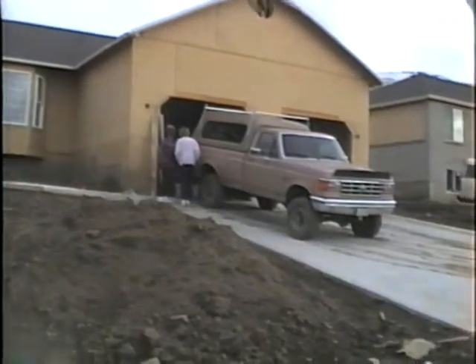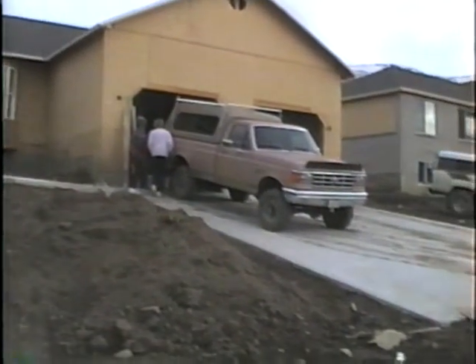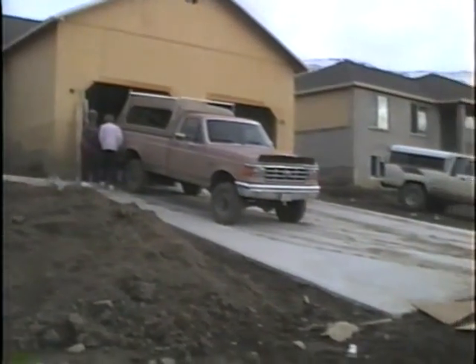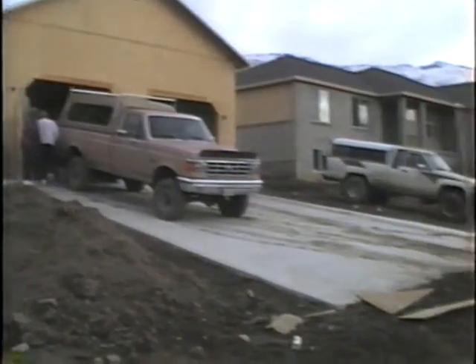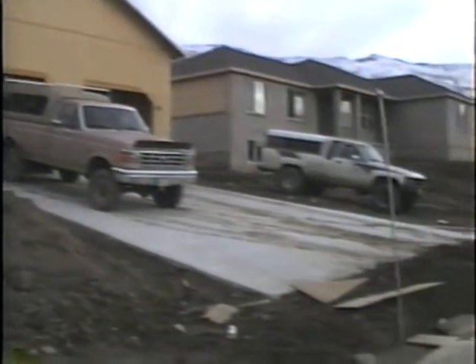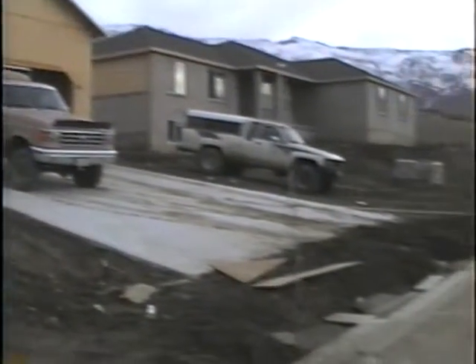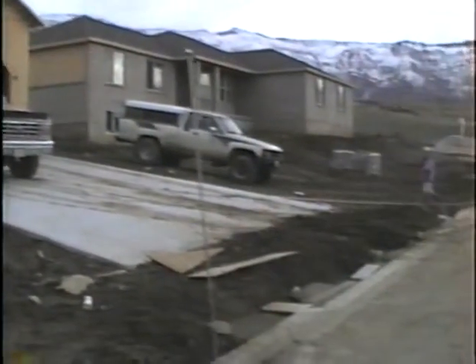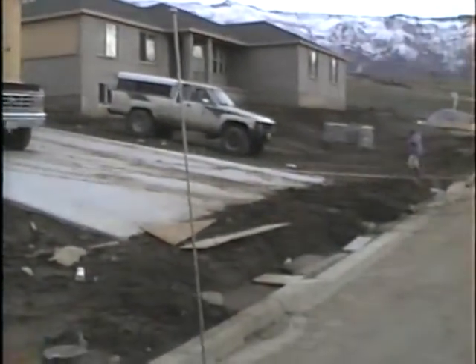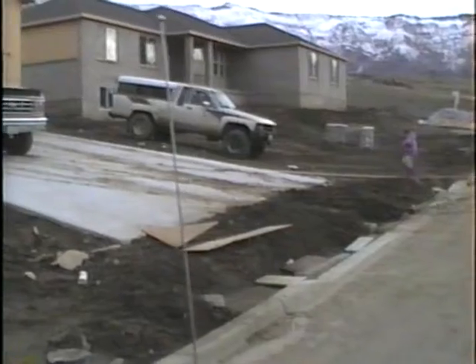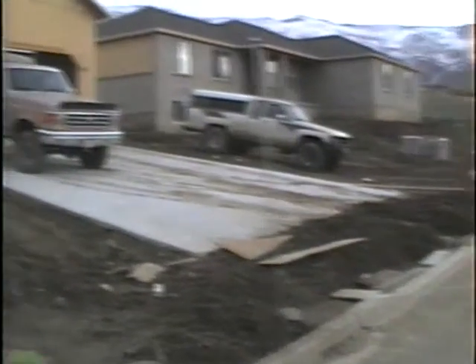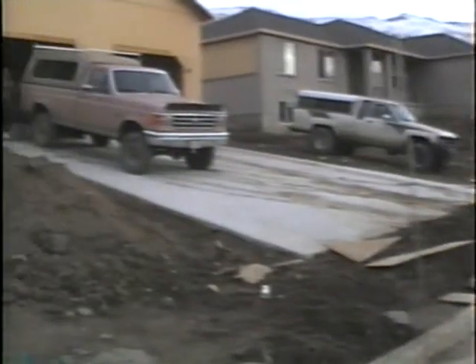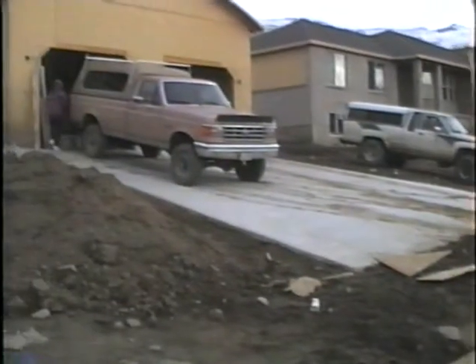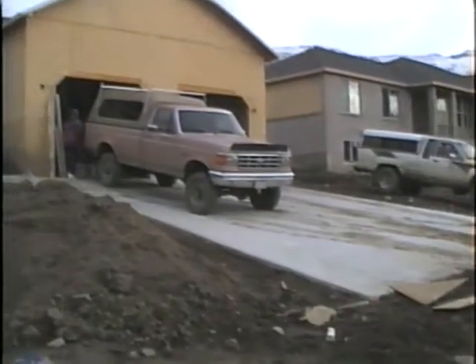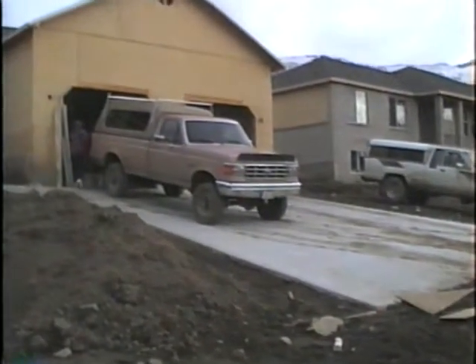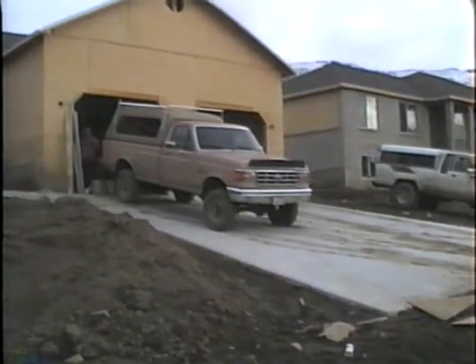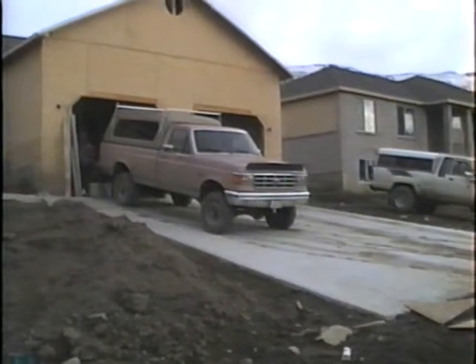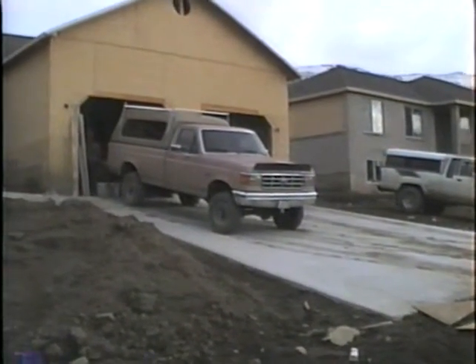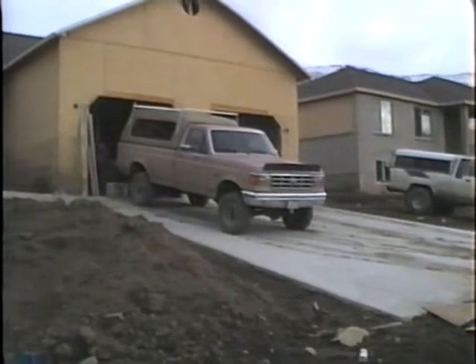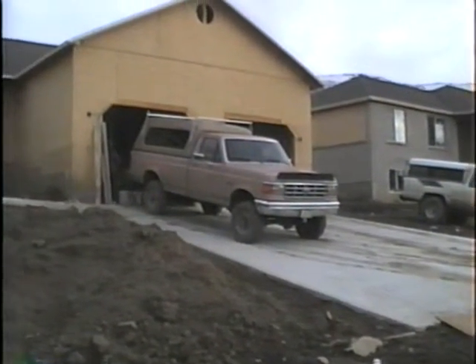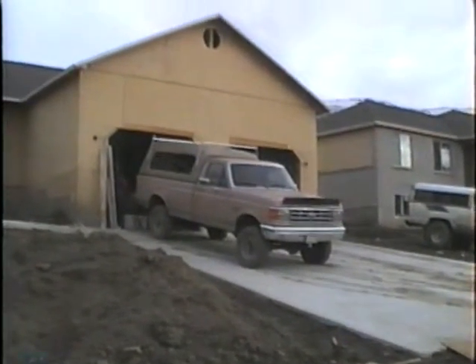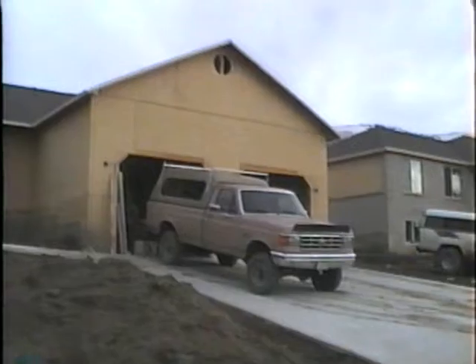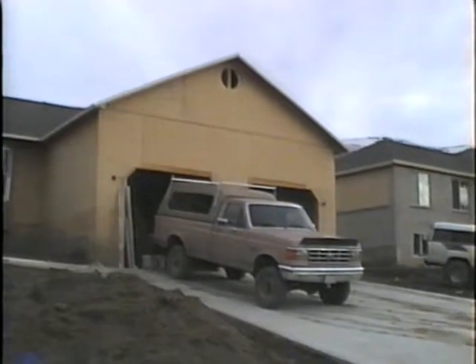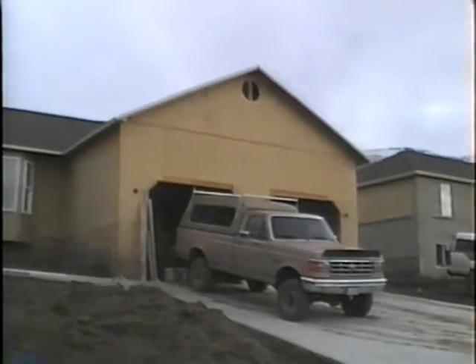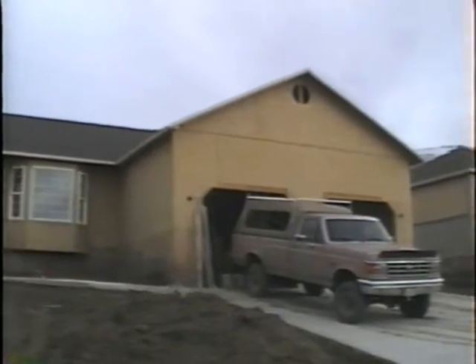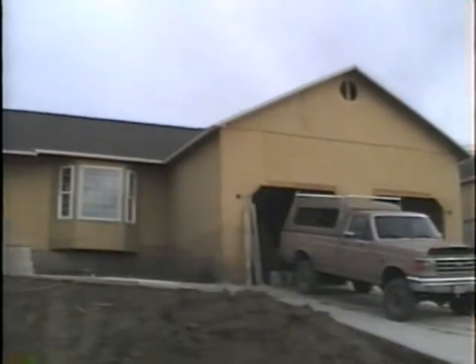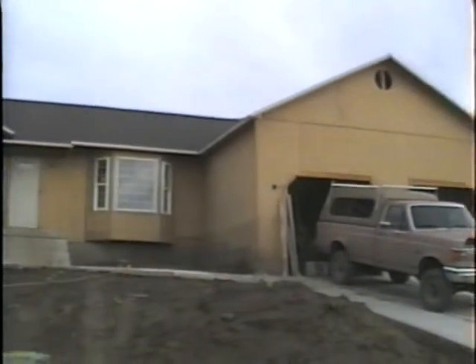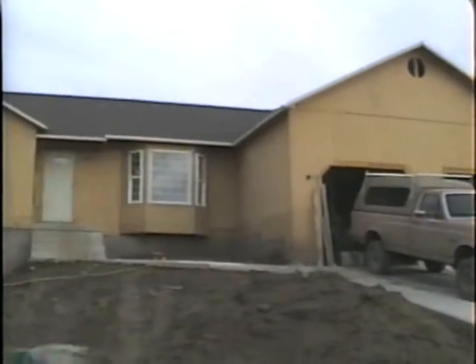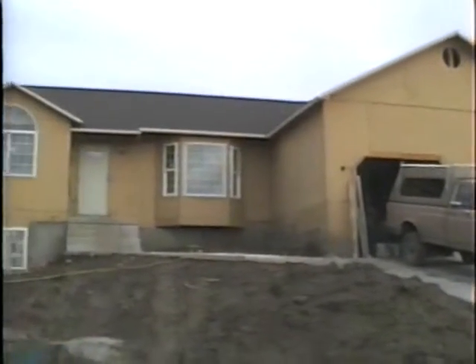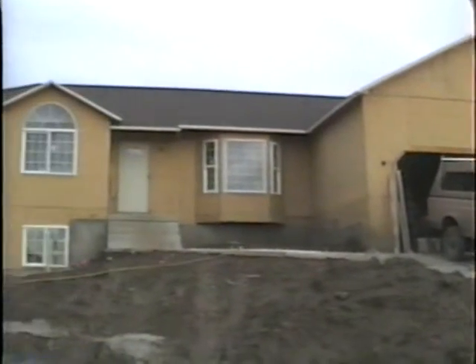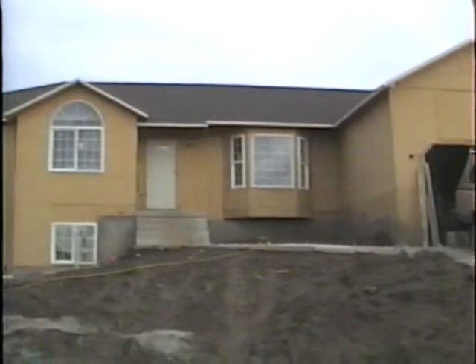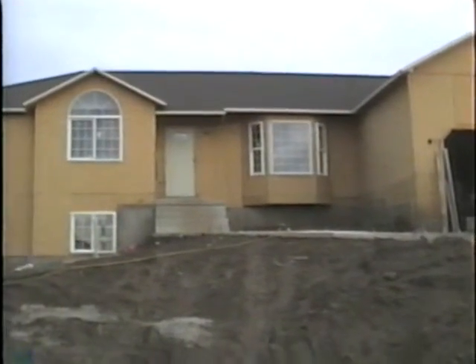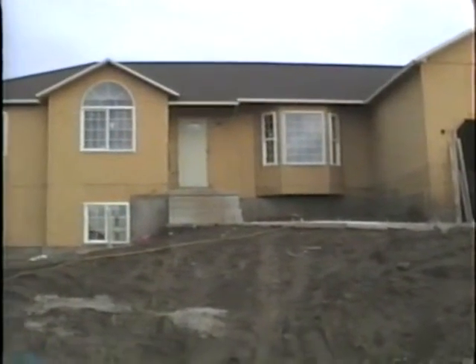They're in there. Where'd they go to? Got a nice big double garage. Very nice.